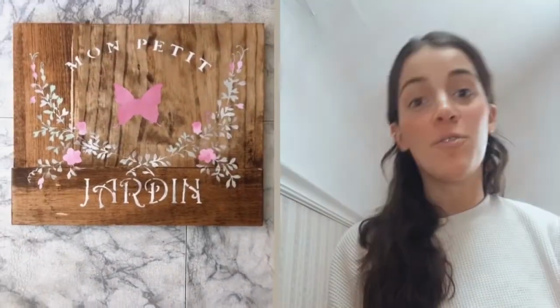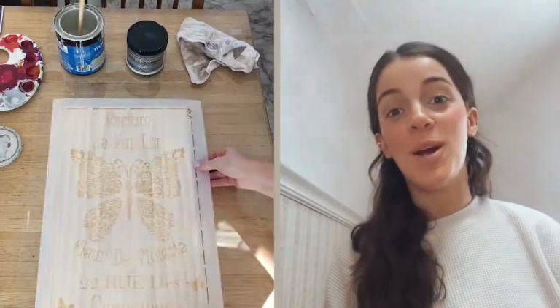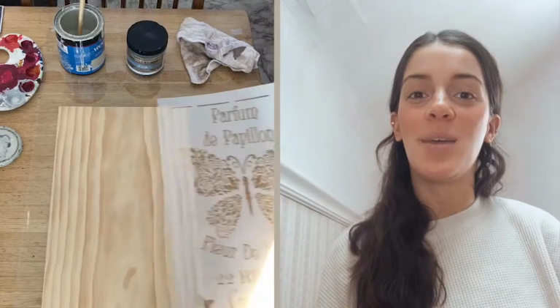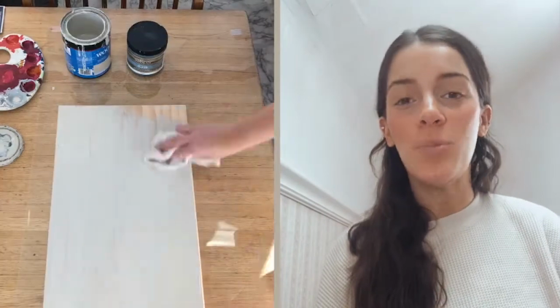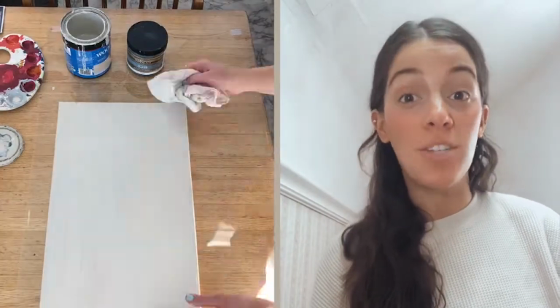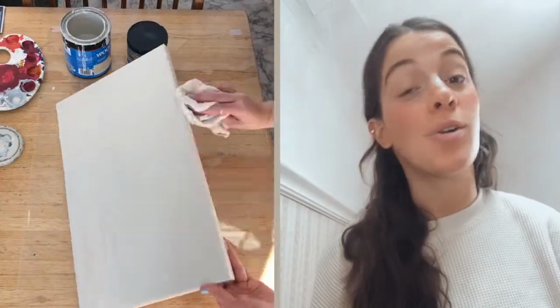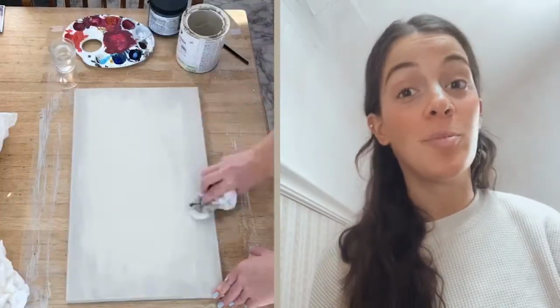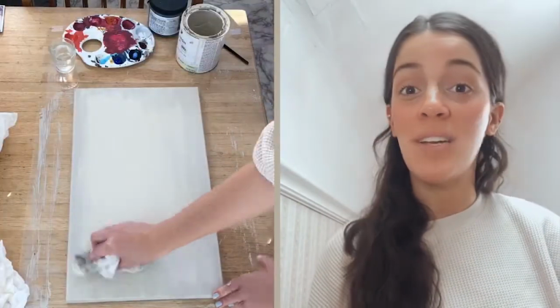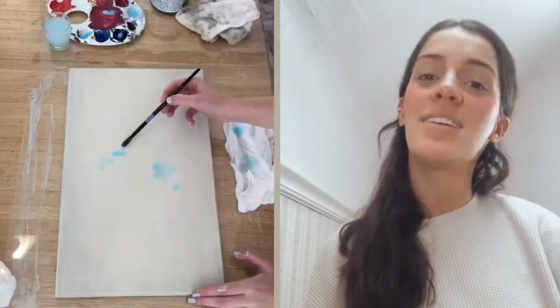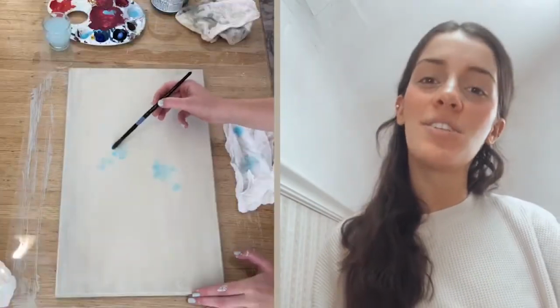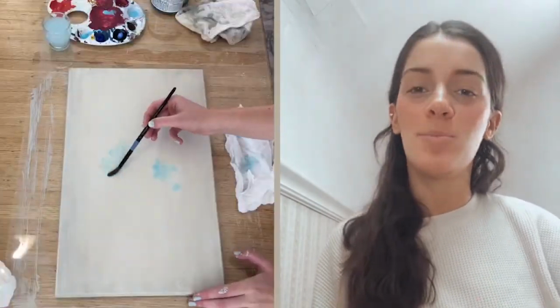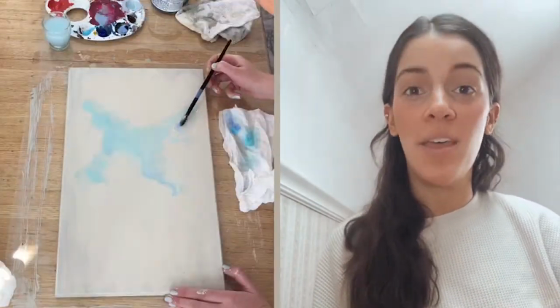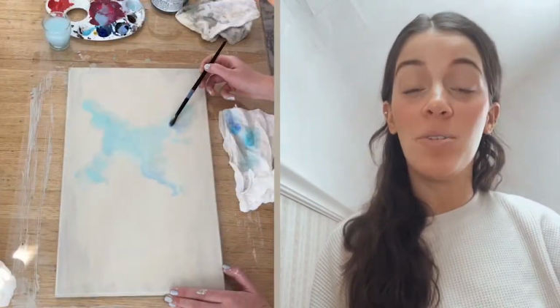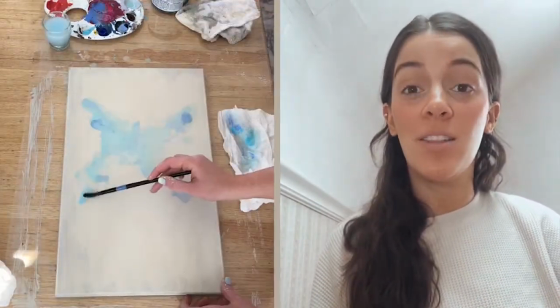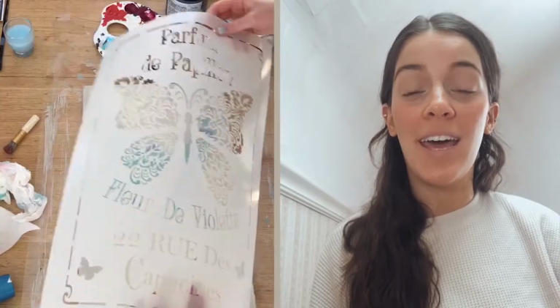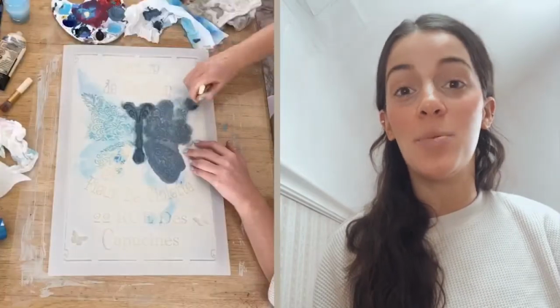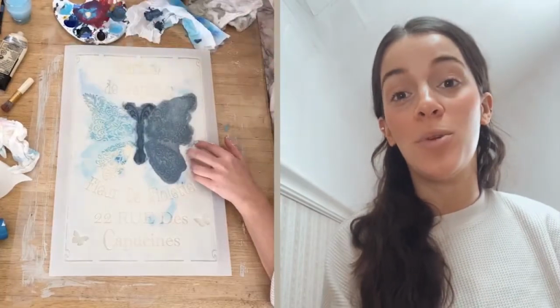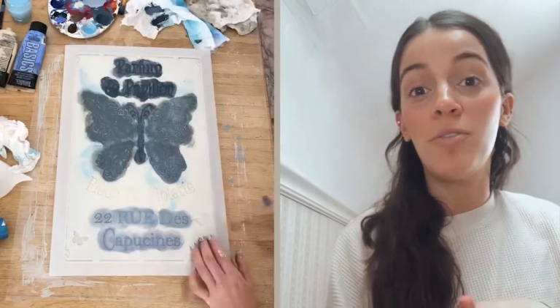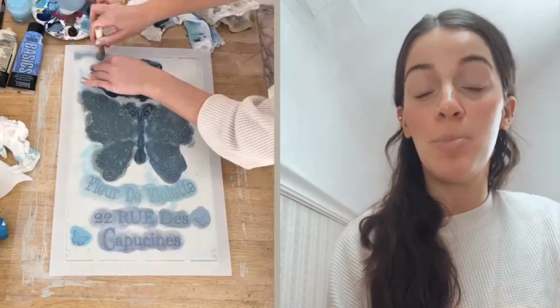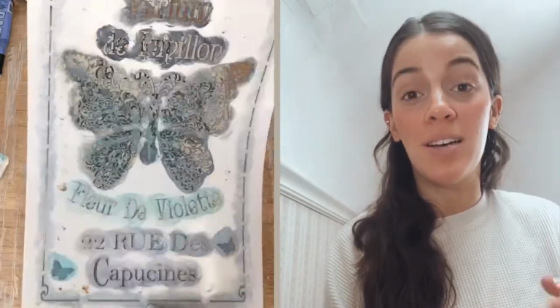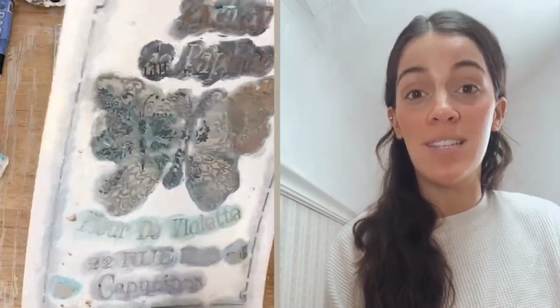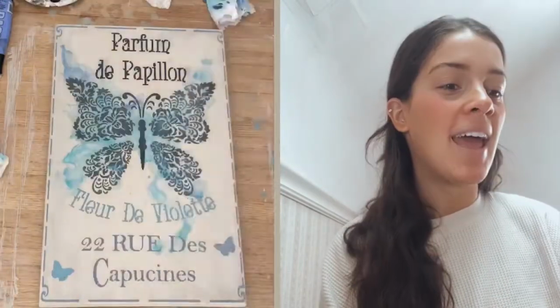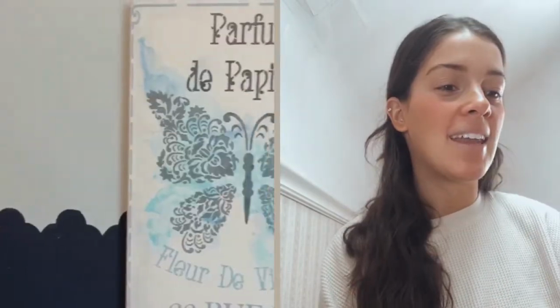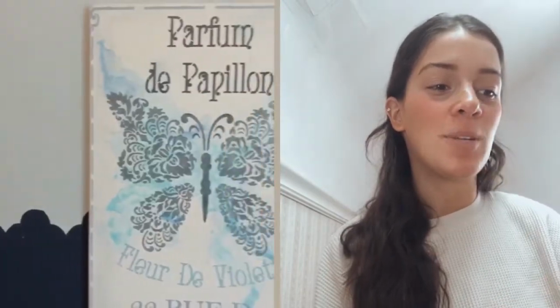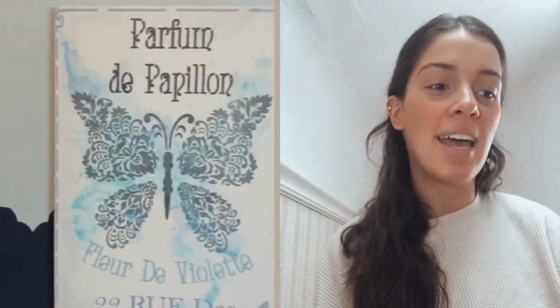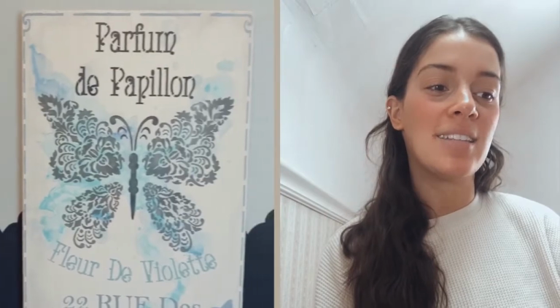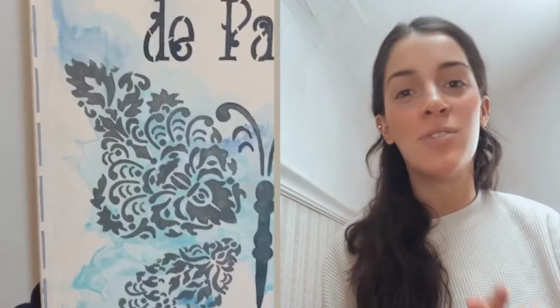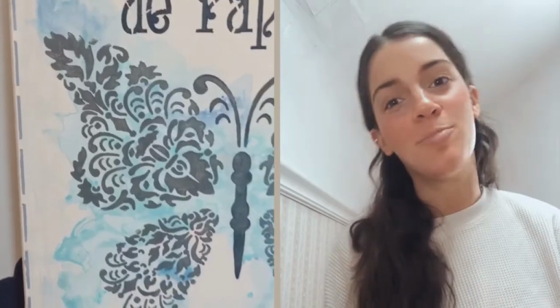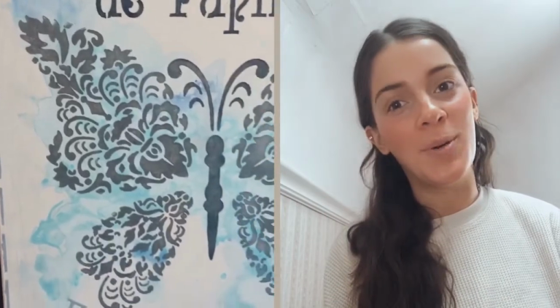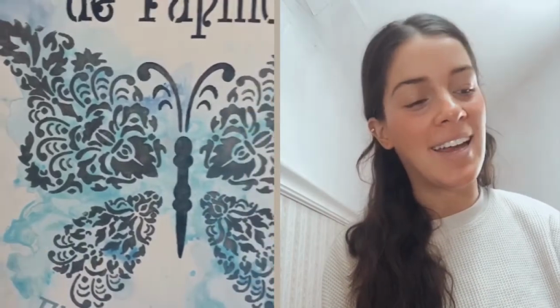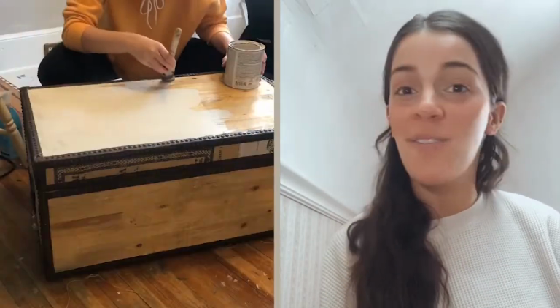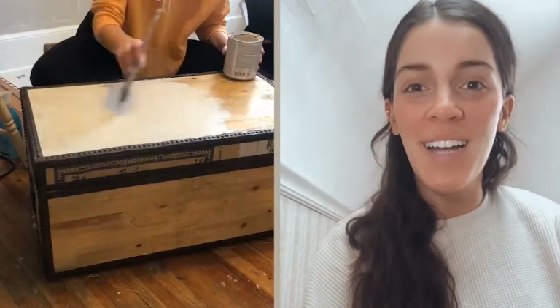For this project I went in with a wash of watercolor before my stenciling just to create some depth. I really like the look of that, and then I went in with our Perfume de Papillon stencil in some different shades of blue, and I love how it turned out.